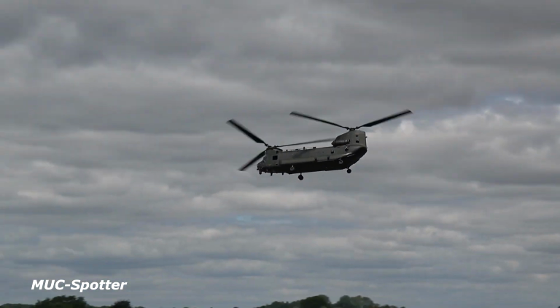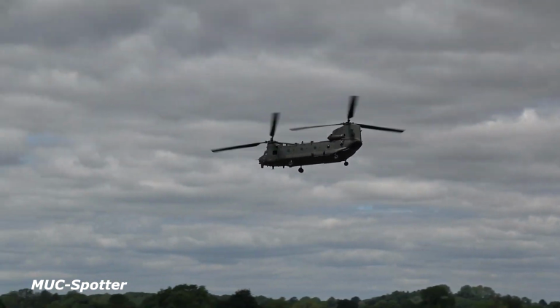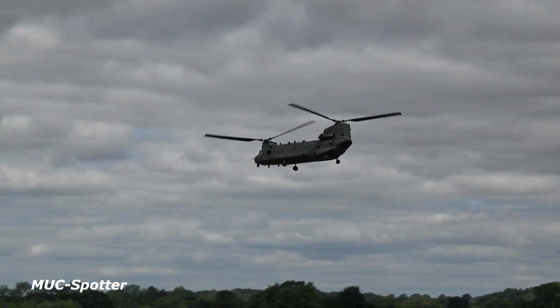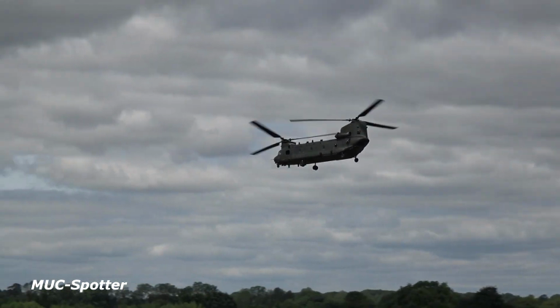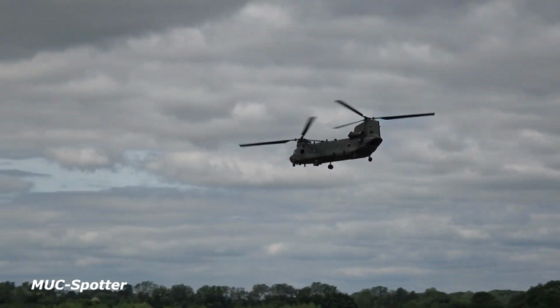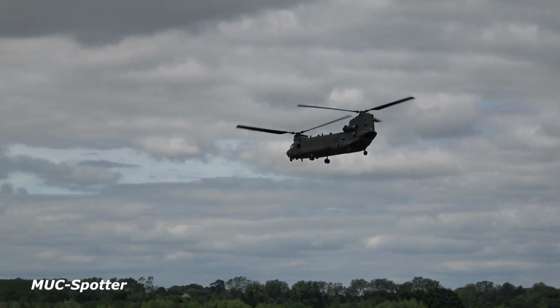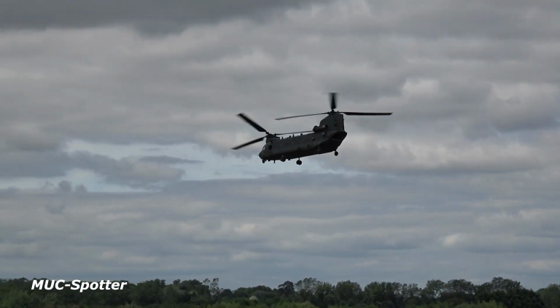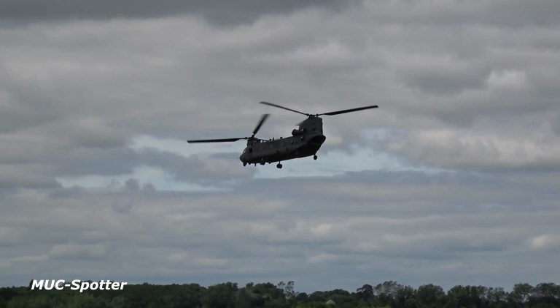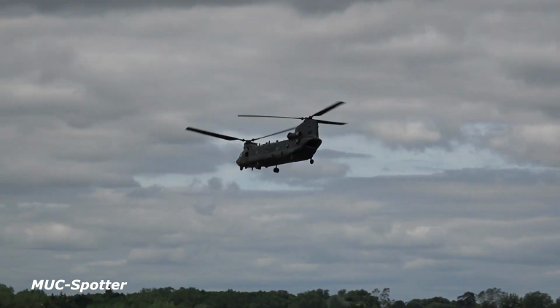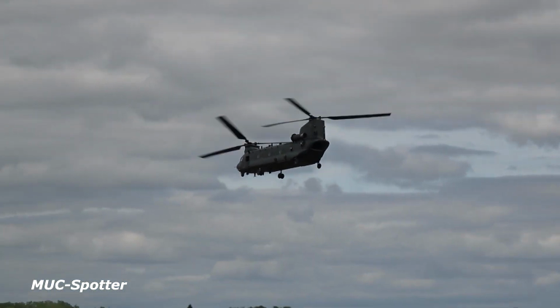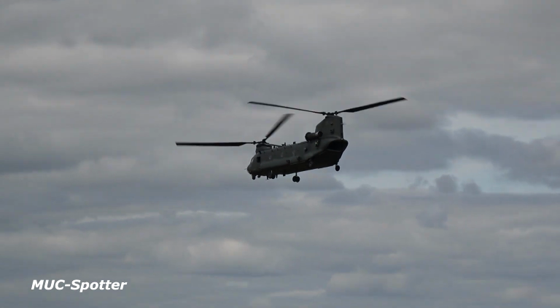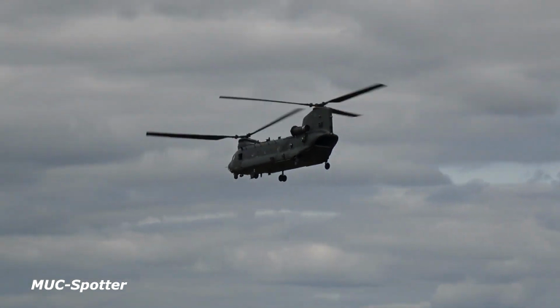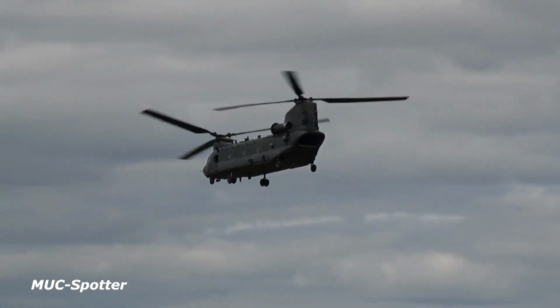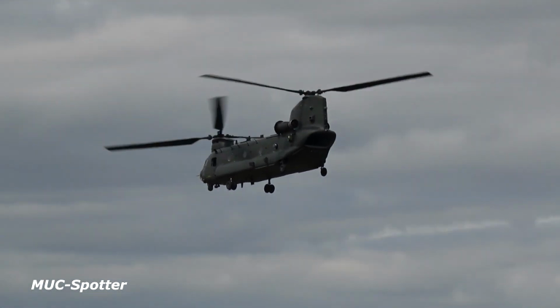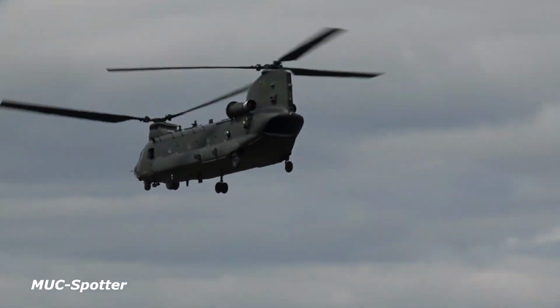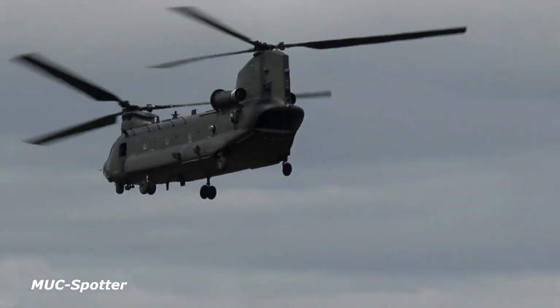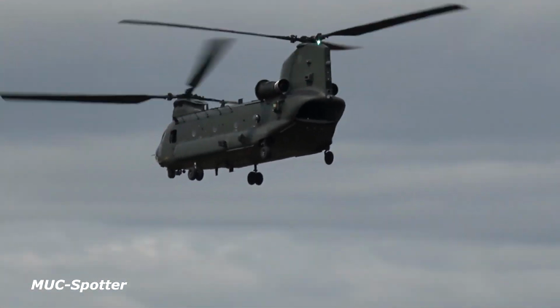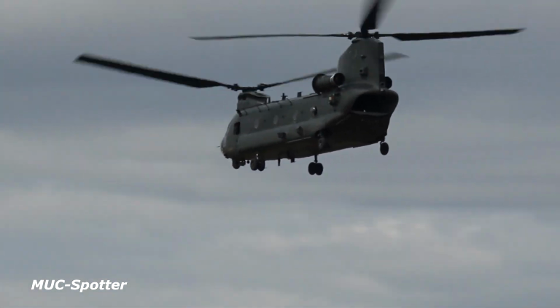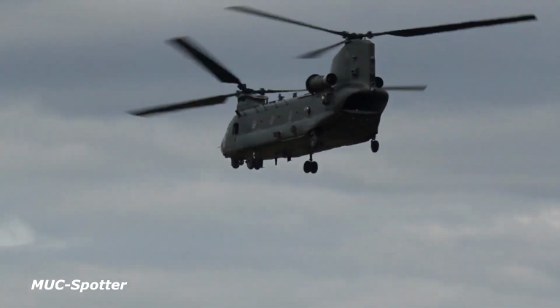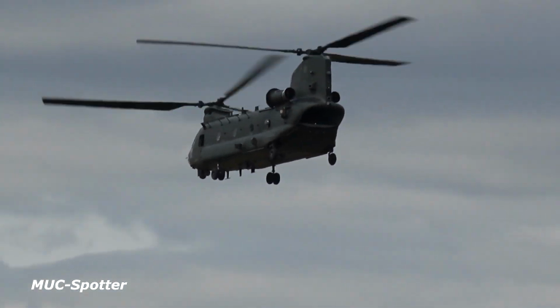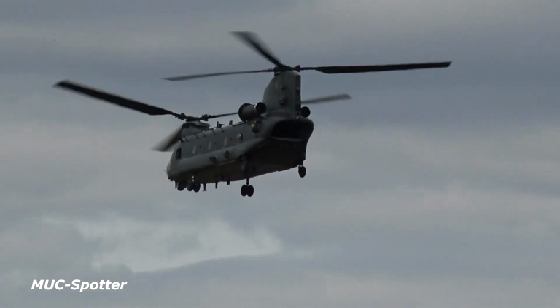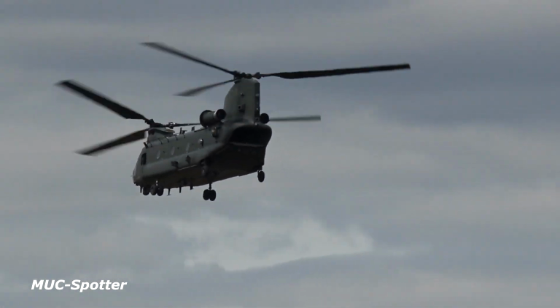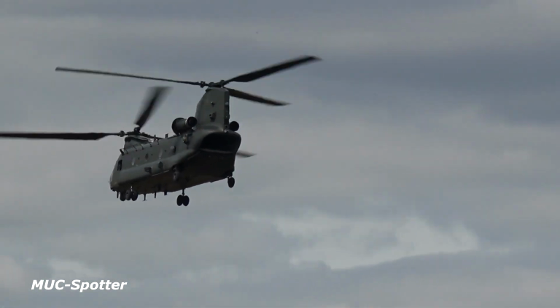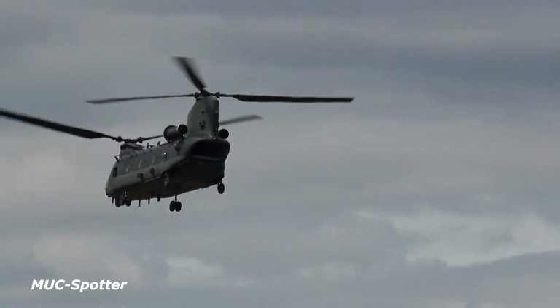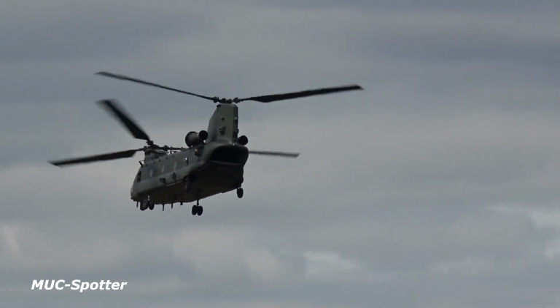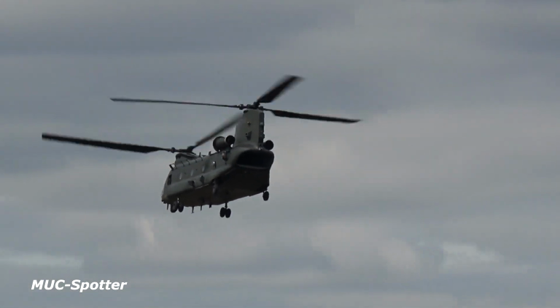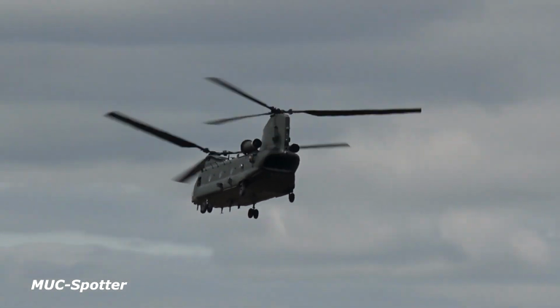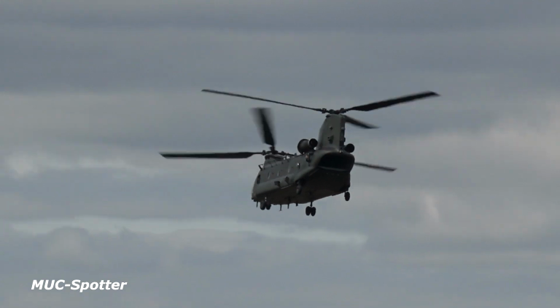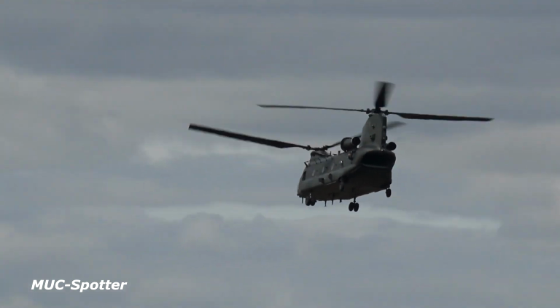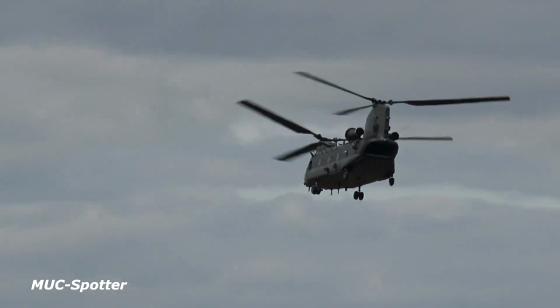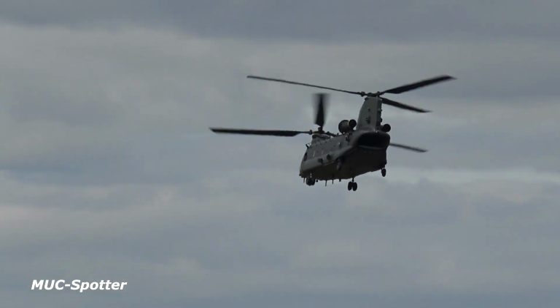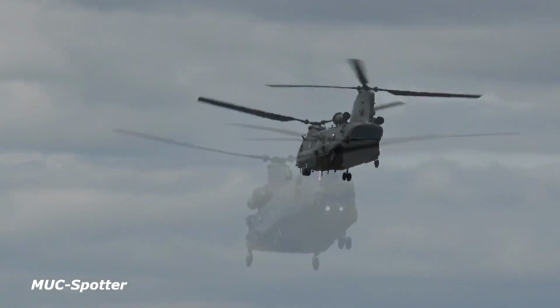The Royal Air Force Chinook force is supported by over 2,200 personnel of all trades, including air traffic, engineers, armourers and logistics personnel, to name but a few.